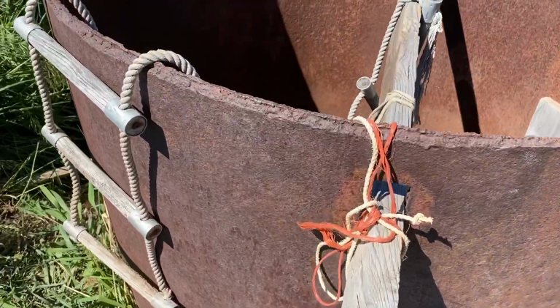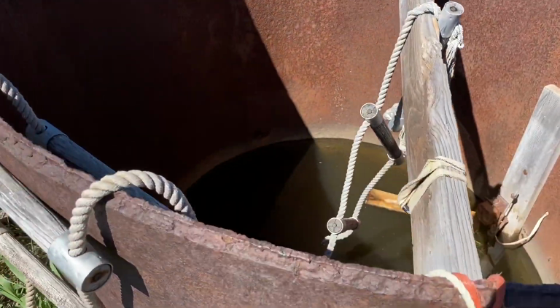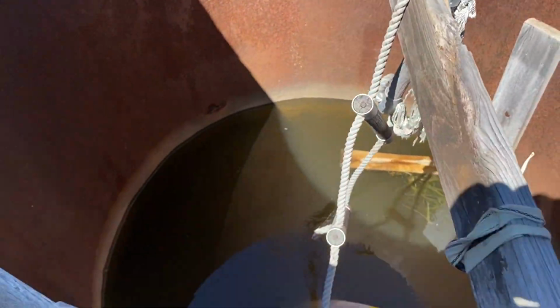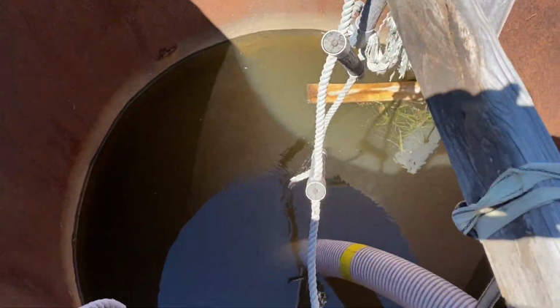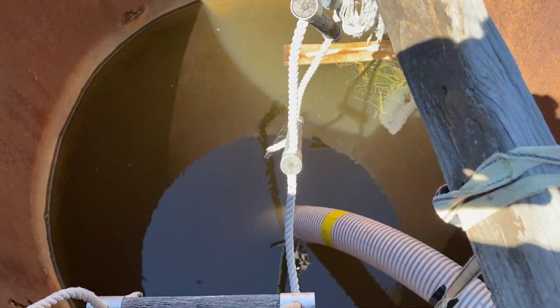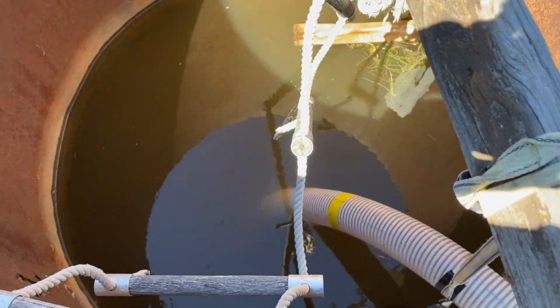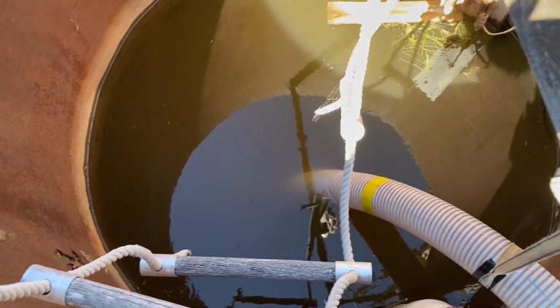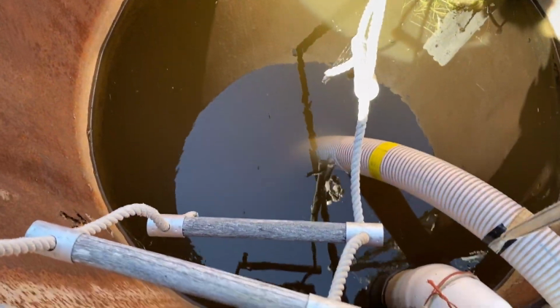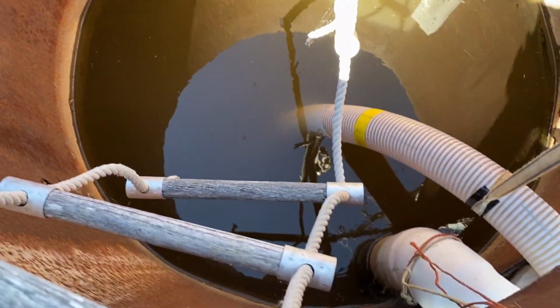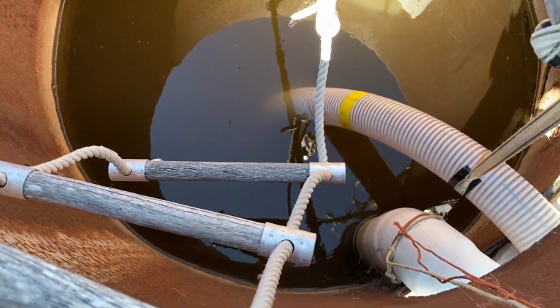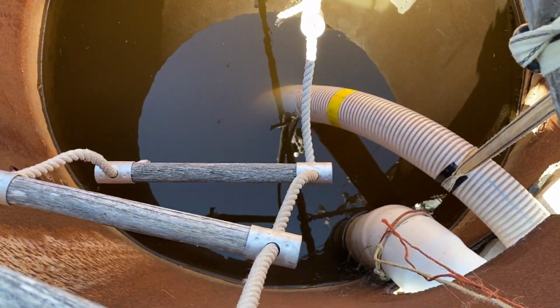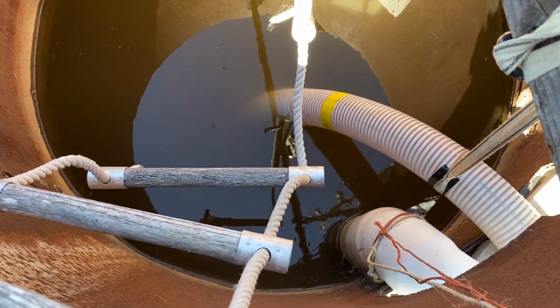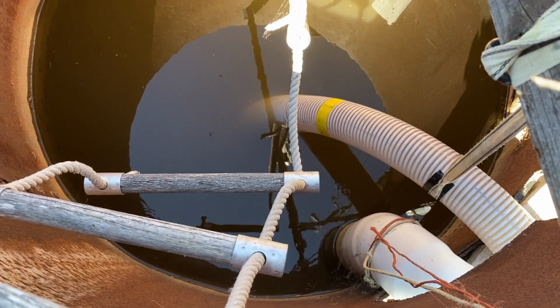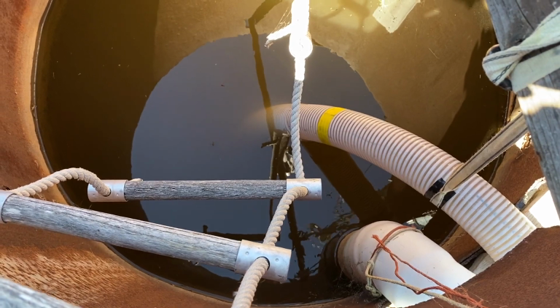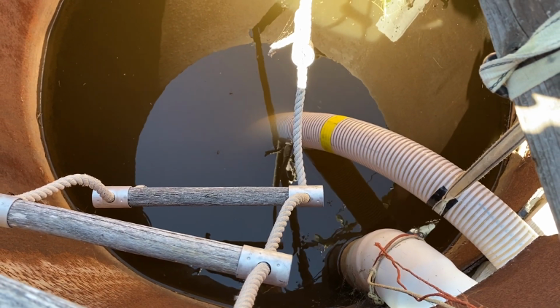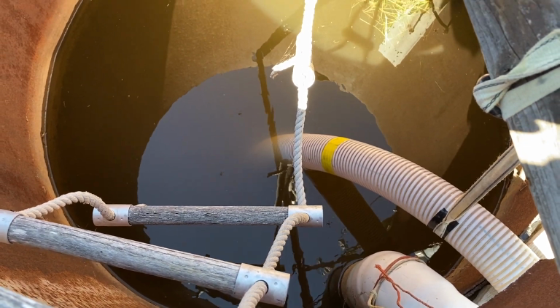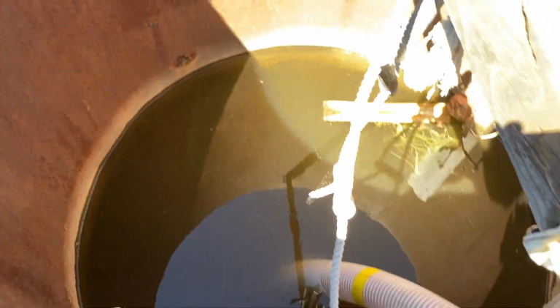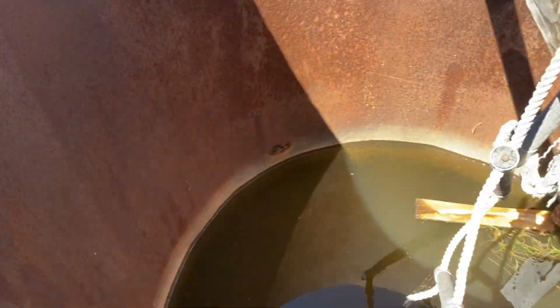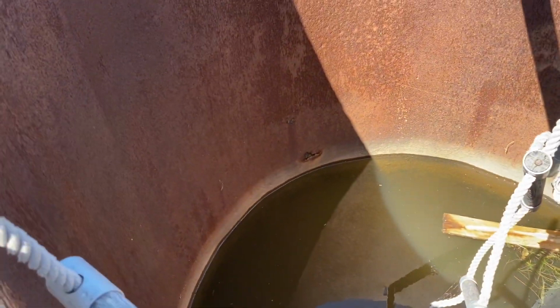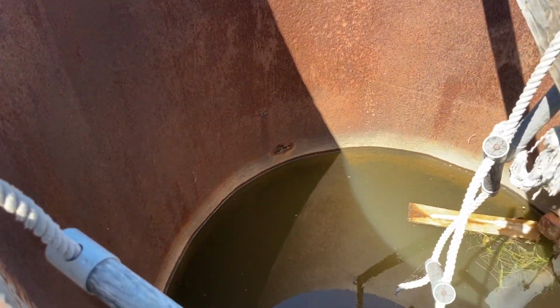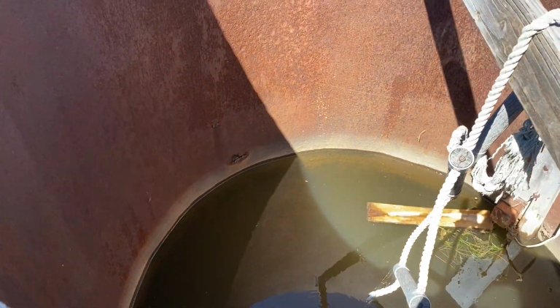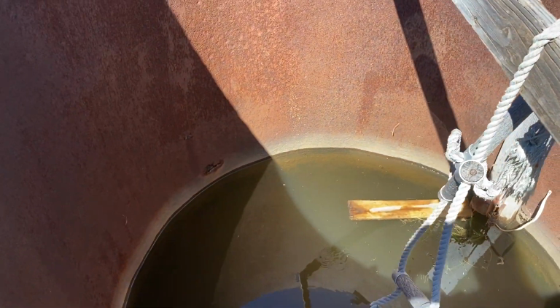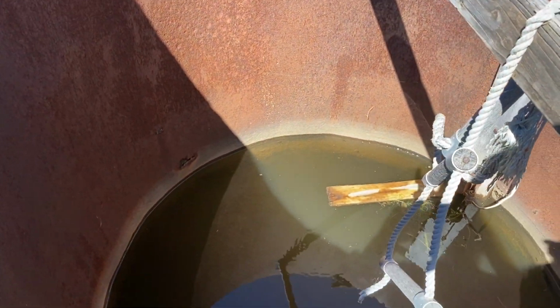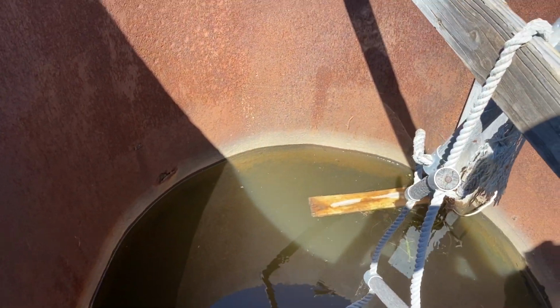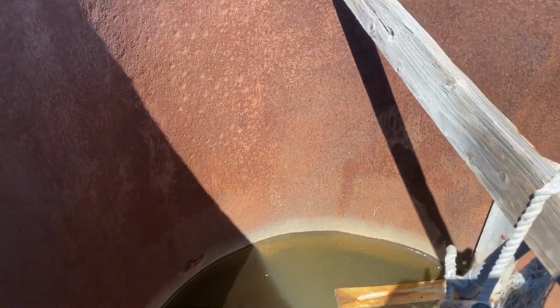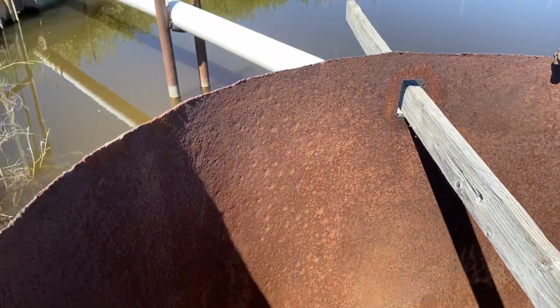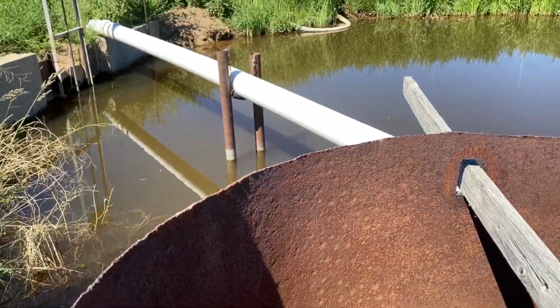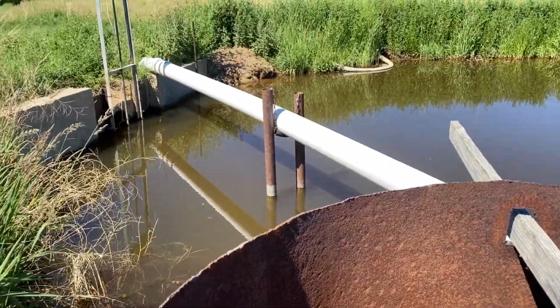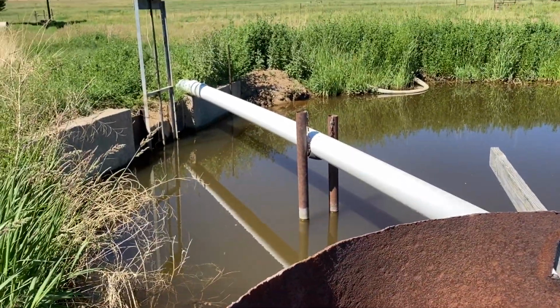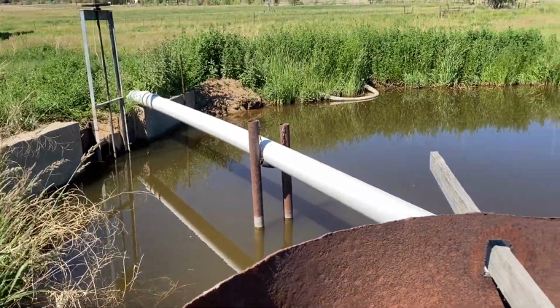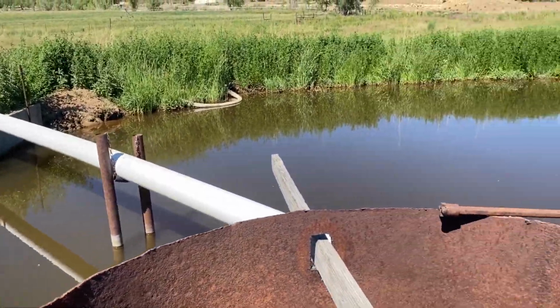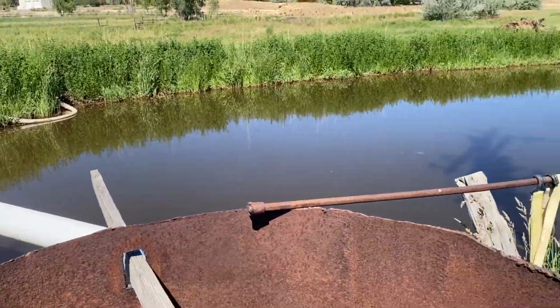This is our intake tank. Mel's also watering the alfalfa out of this tank. Level's barely dropped — we've run for about a half an hour. Coming out of a pond here.